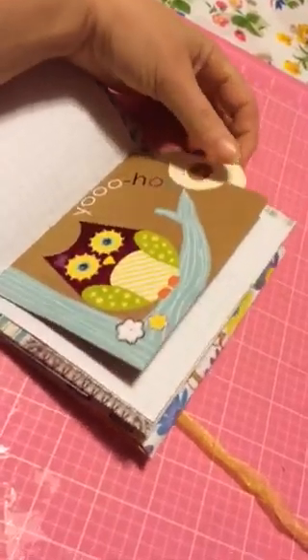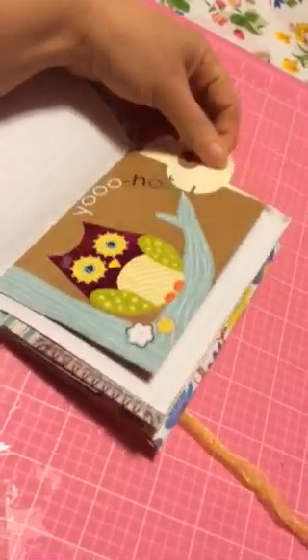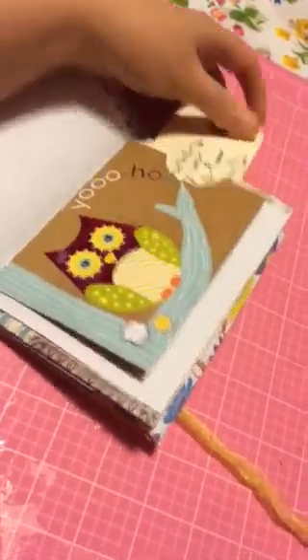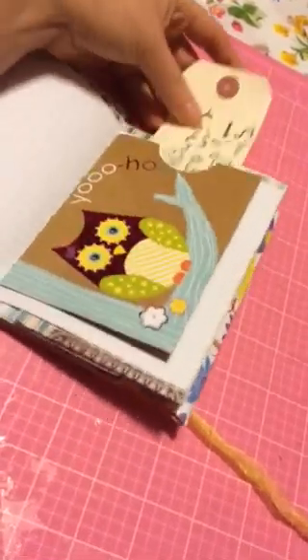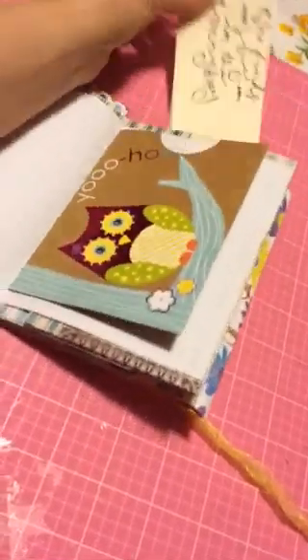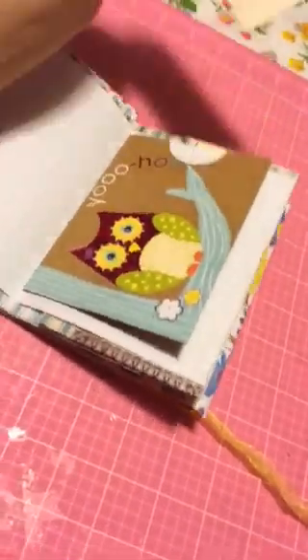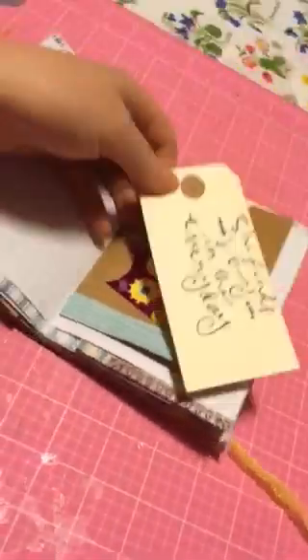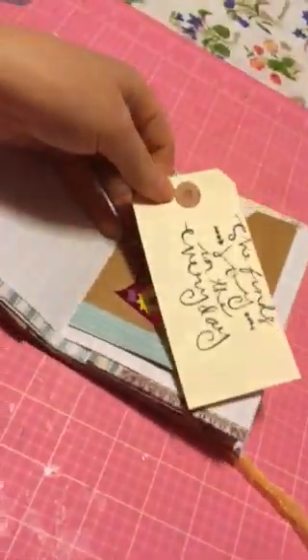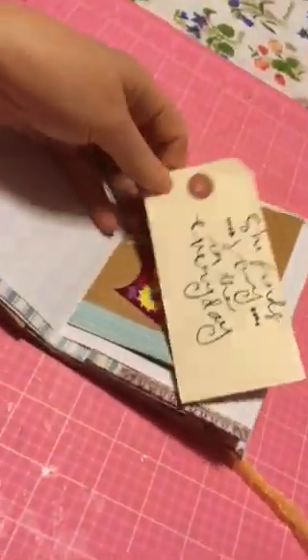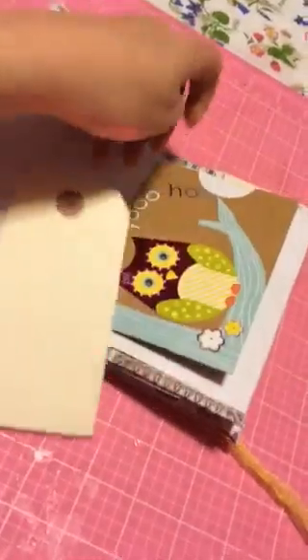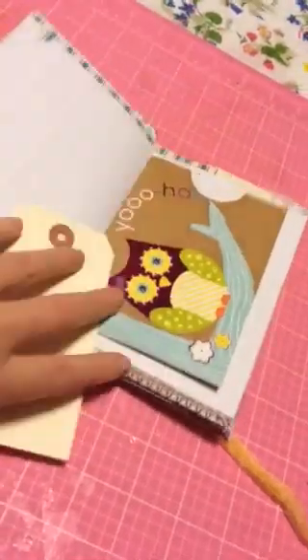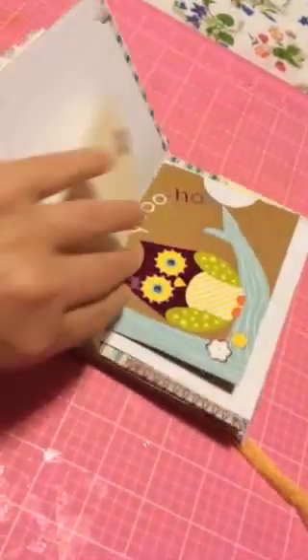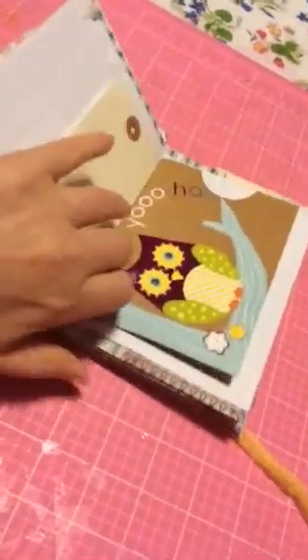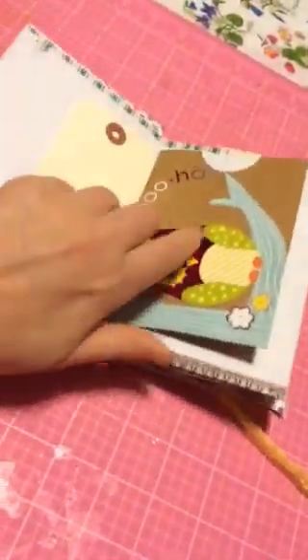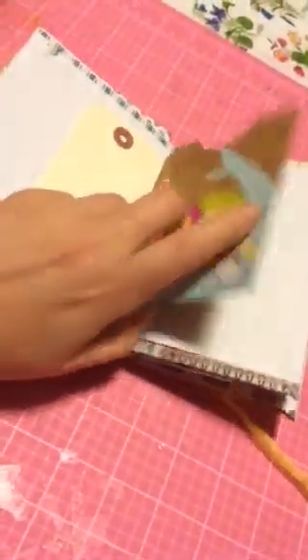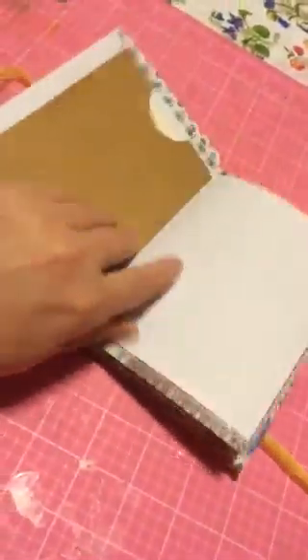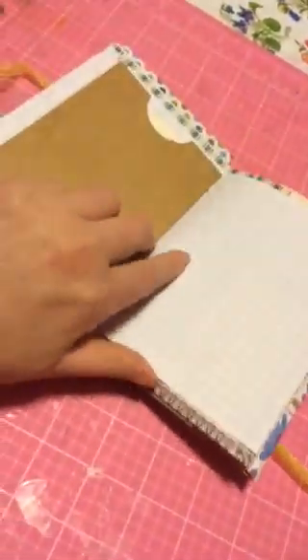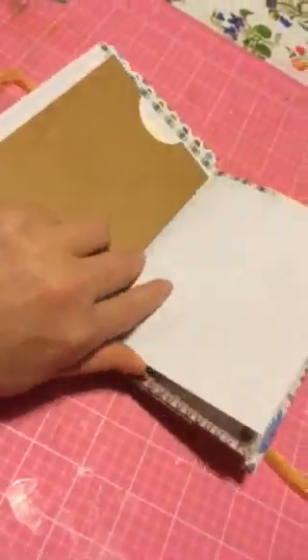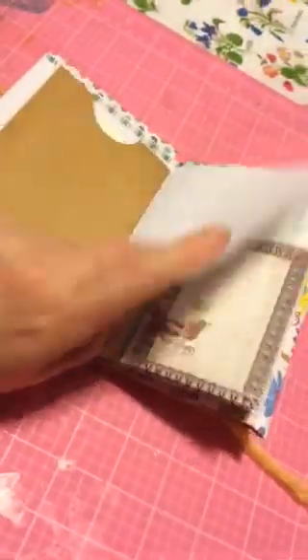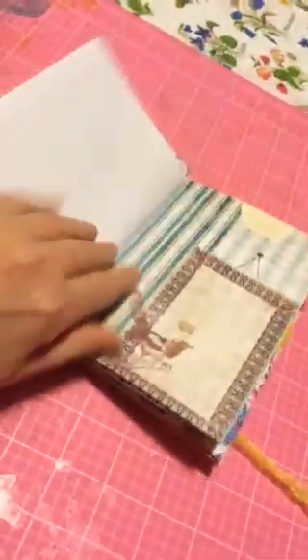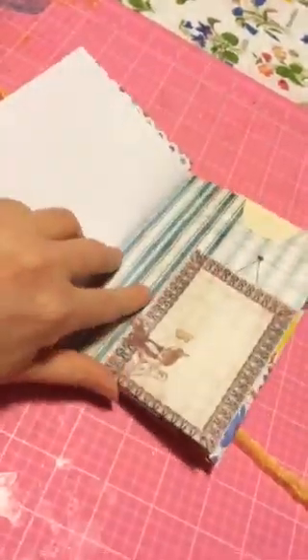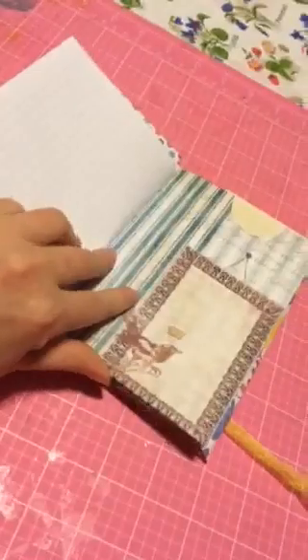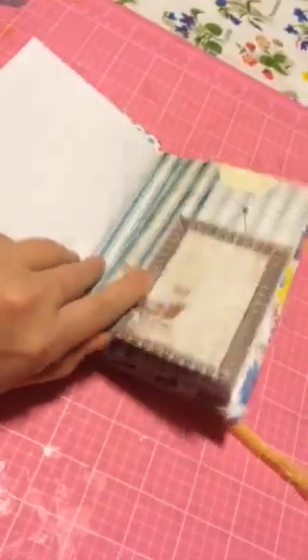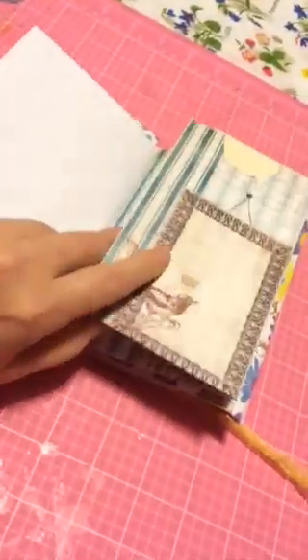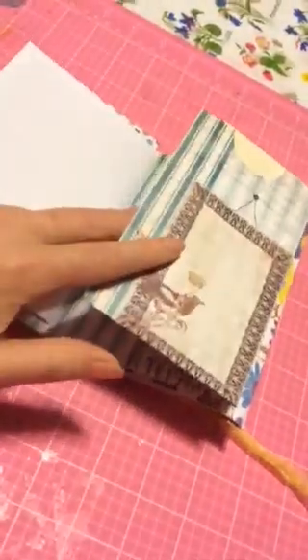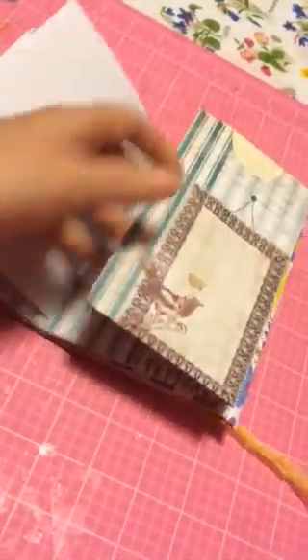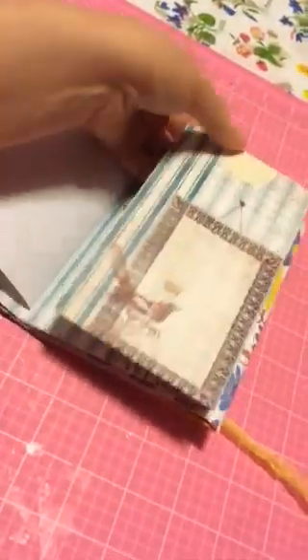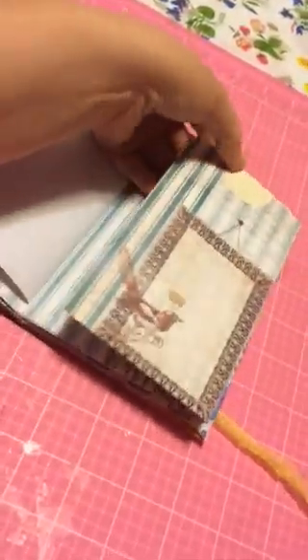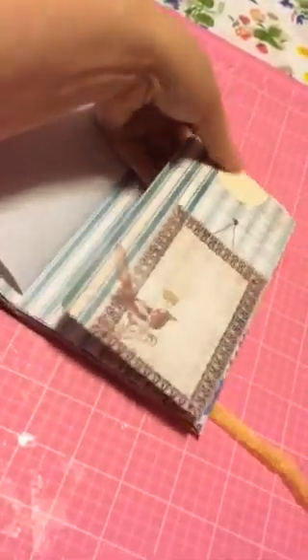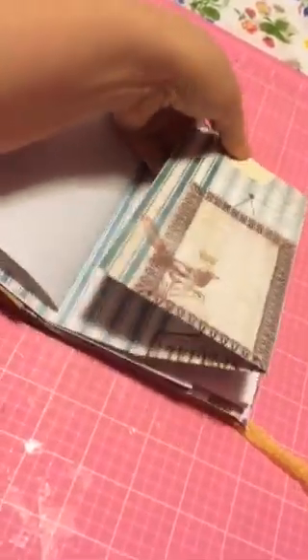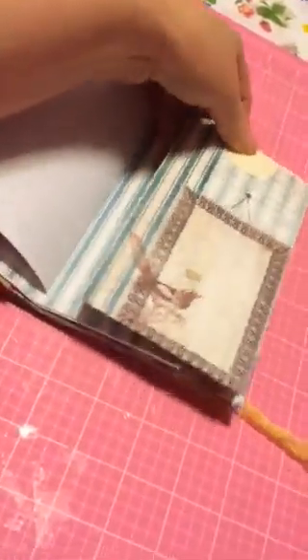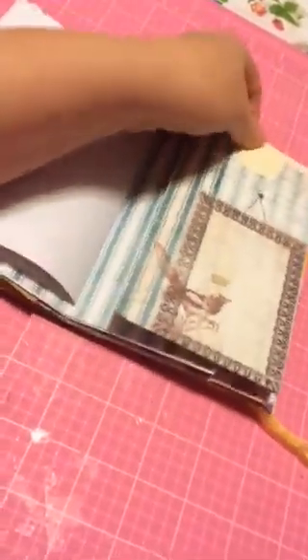I made the center one into a pocket type of stitching. This again is just pattern paper that I folded over to make a pocket.